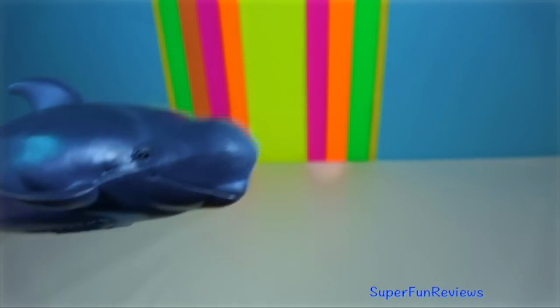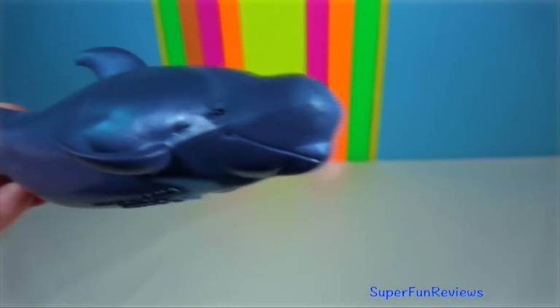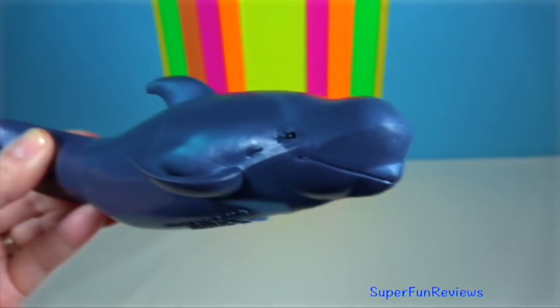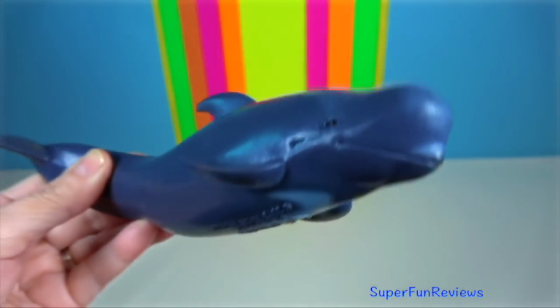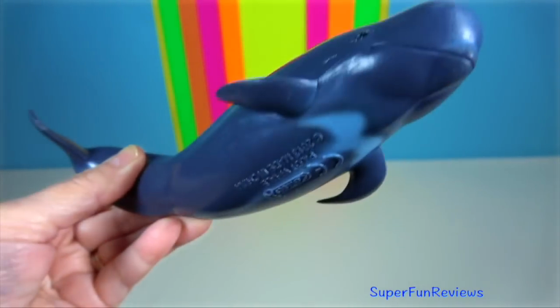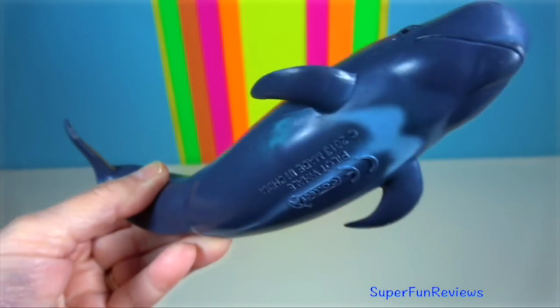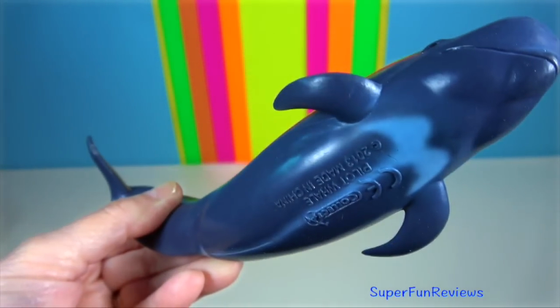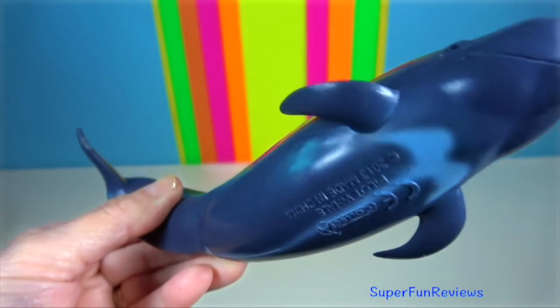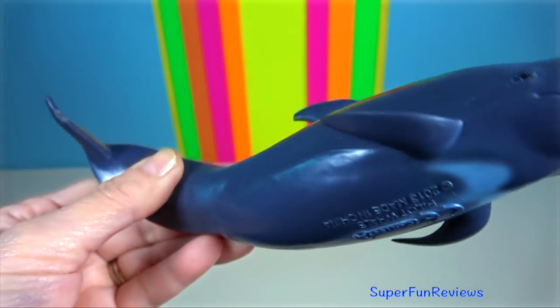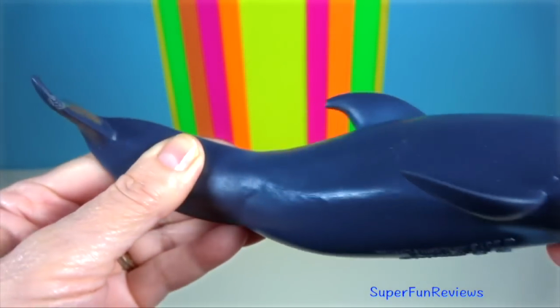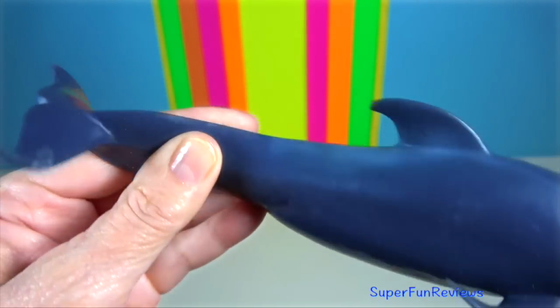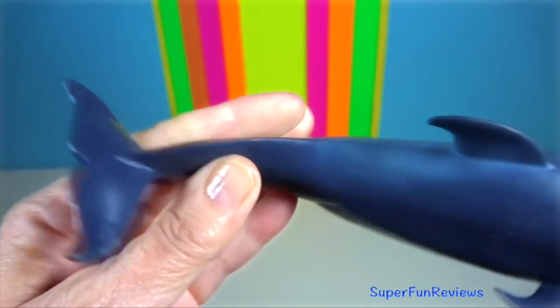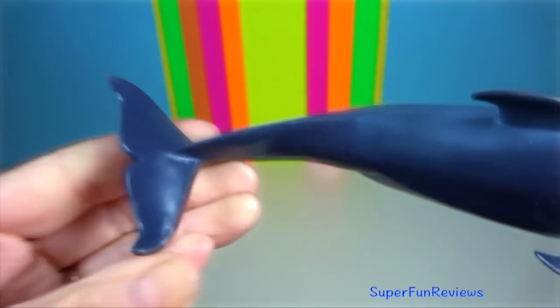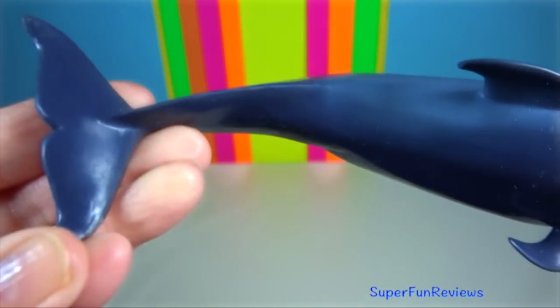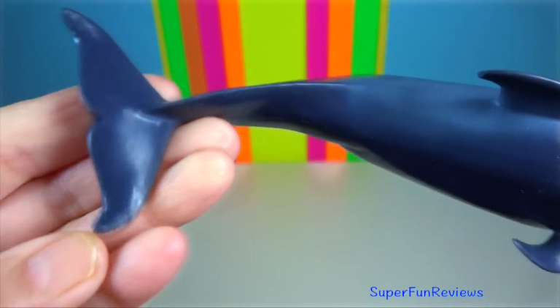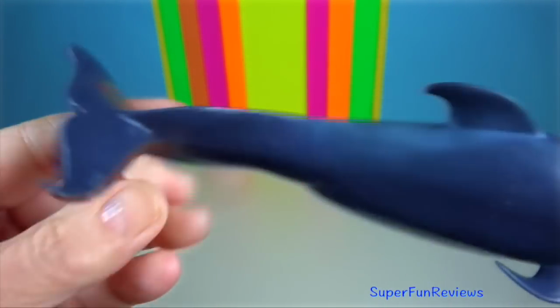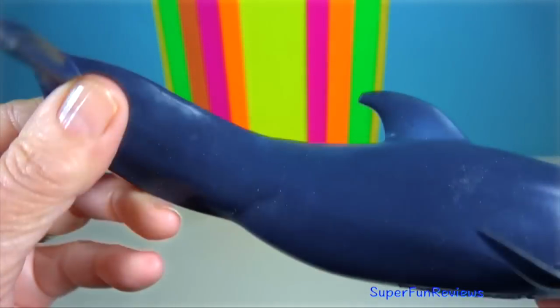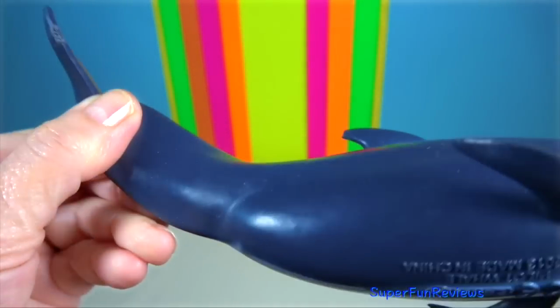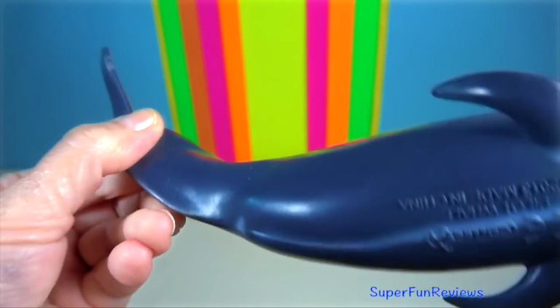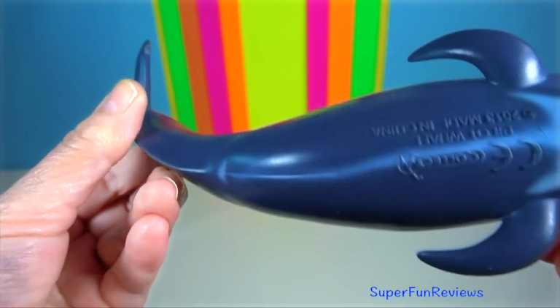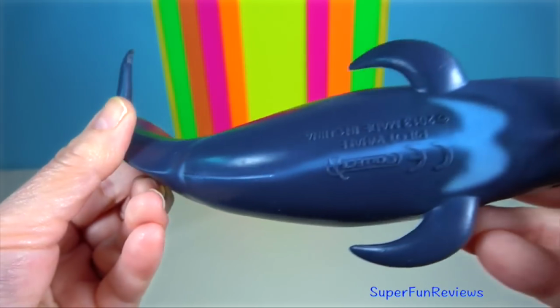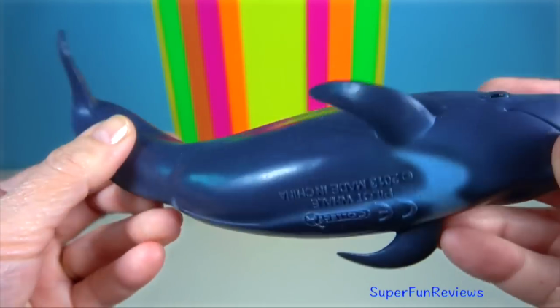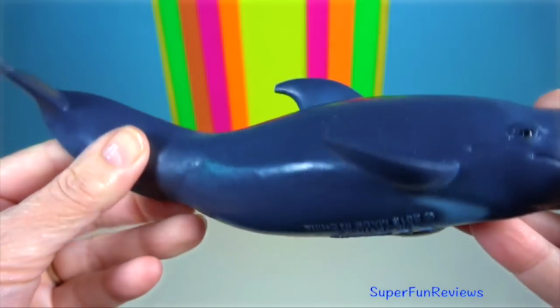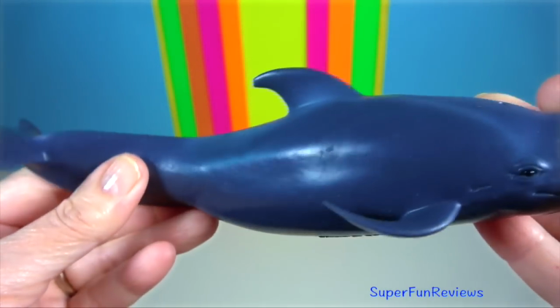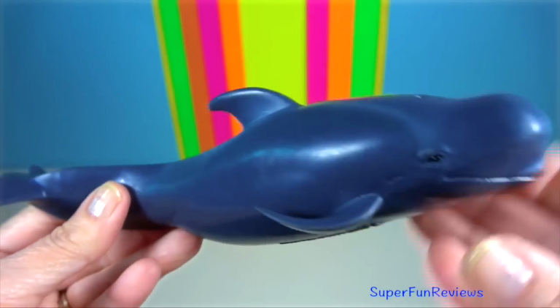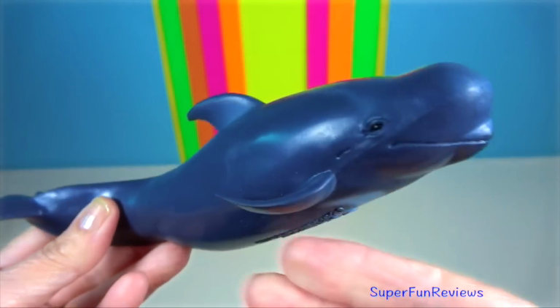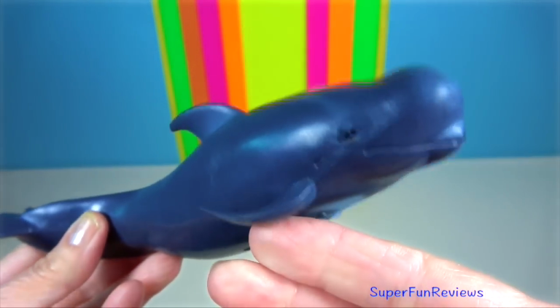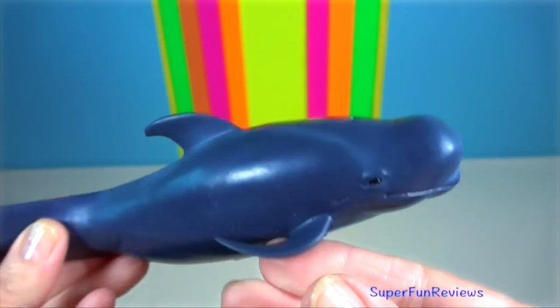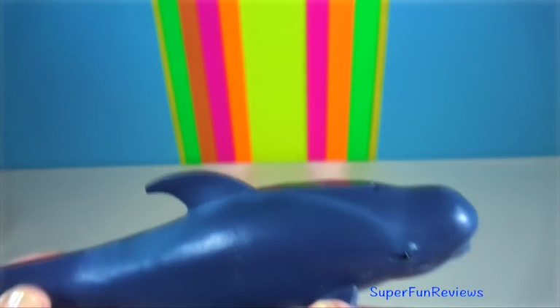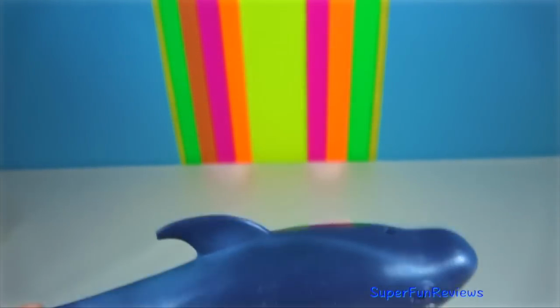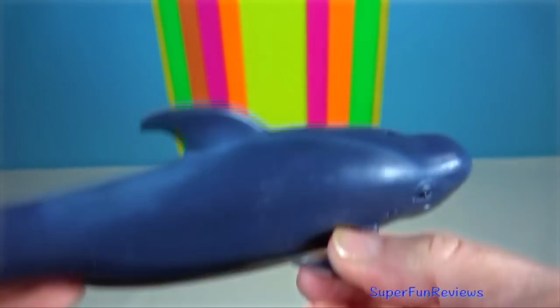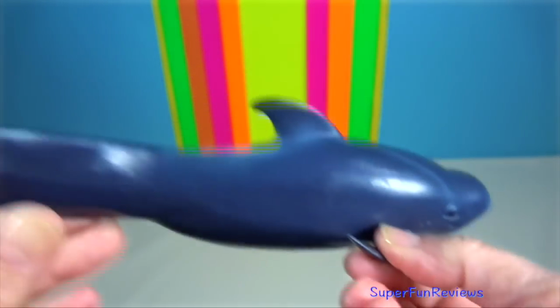Pilot Whale — they feed primarily on squid. They are highly social and may remain with their birth pod throughout their lifetime.